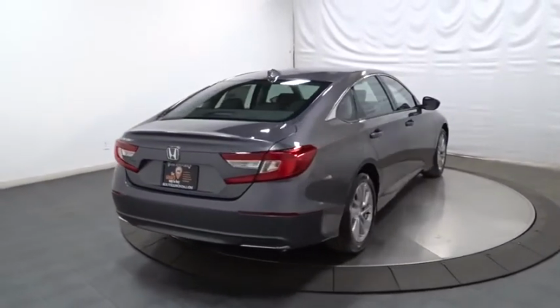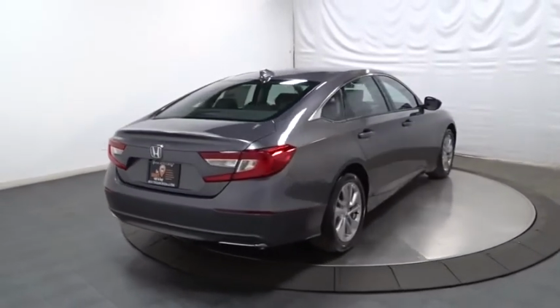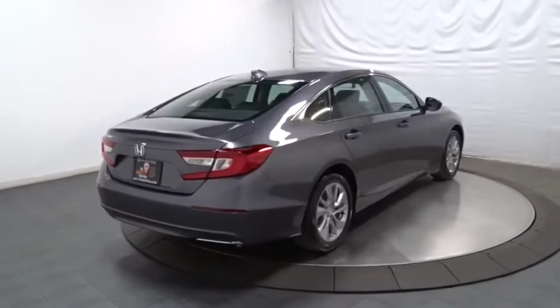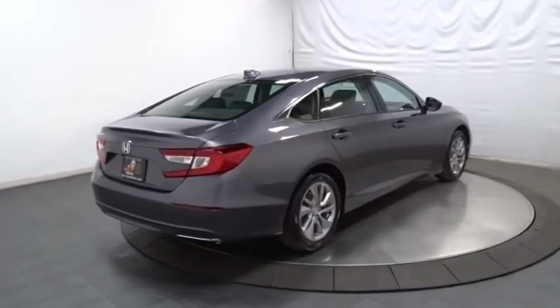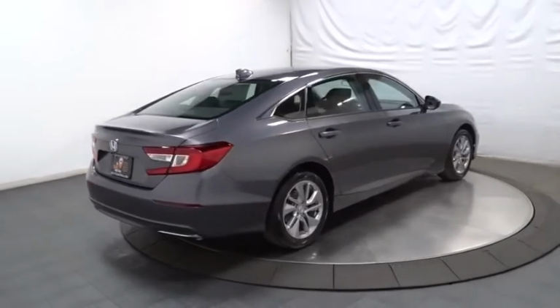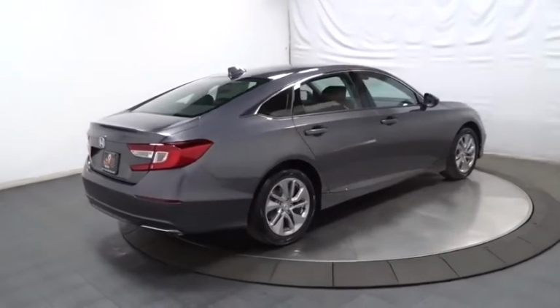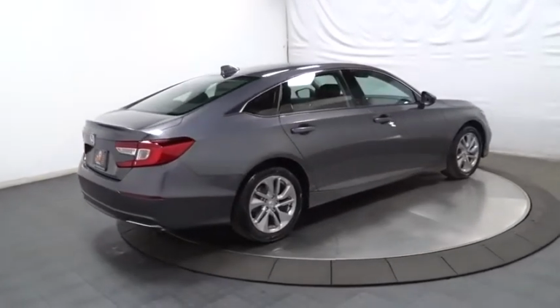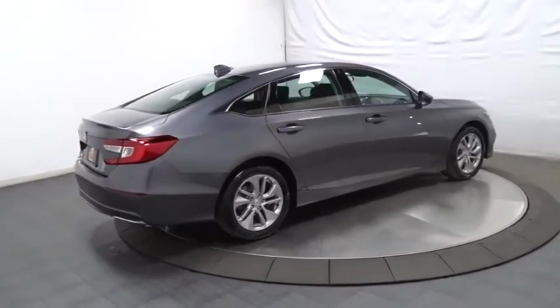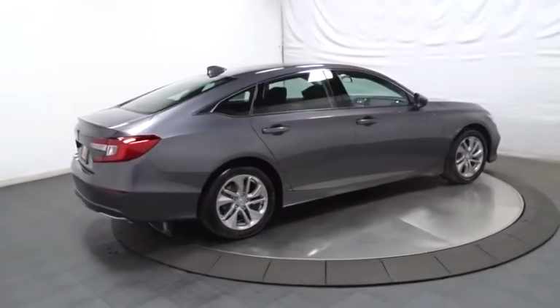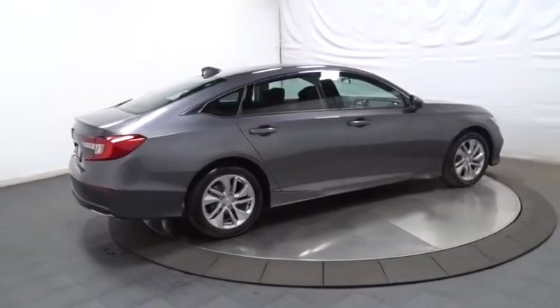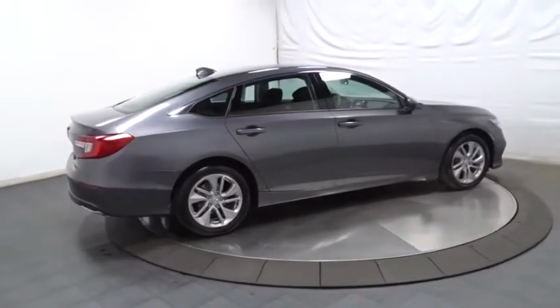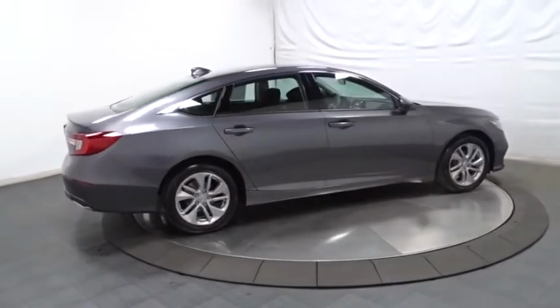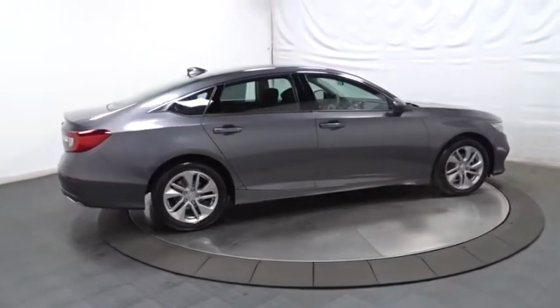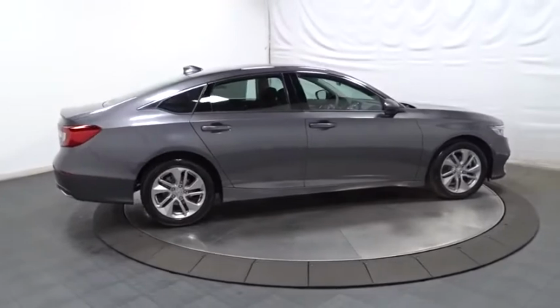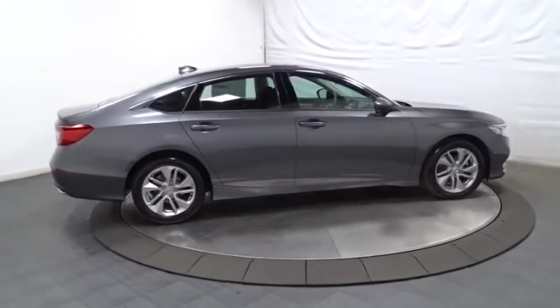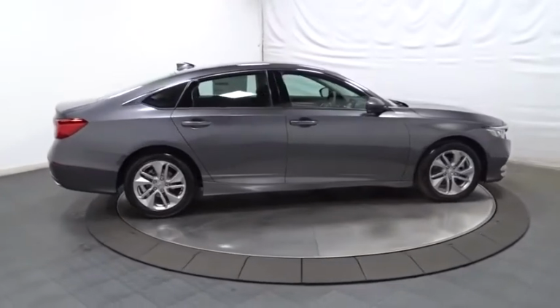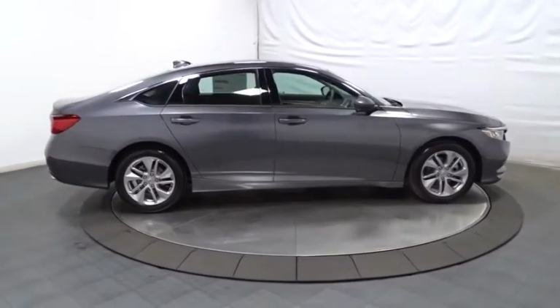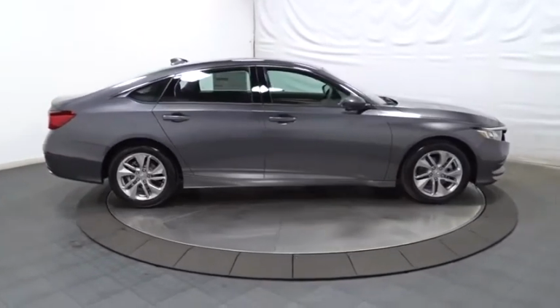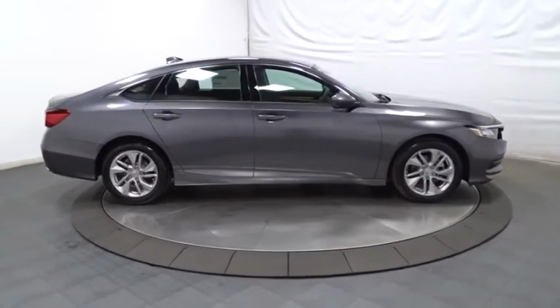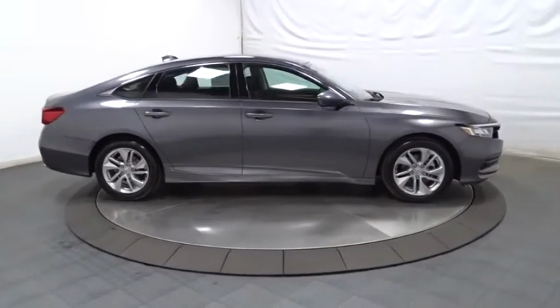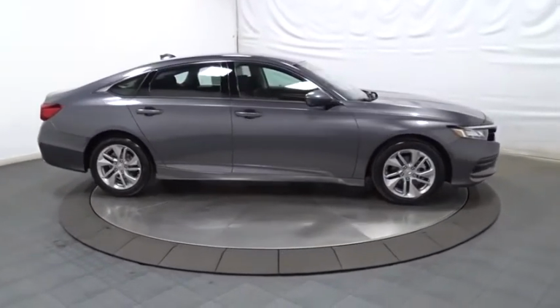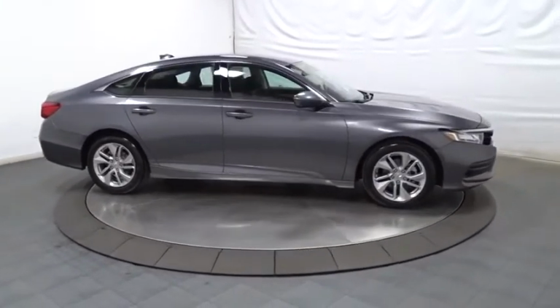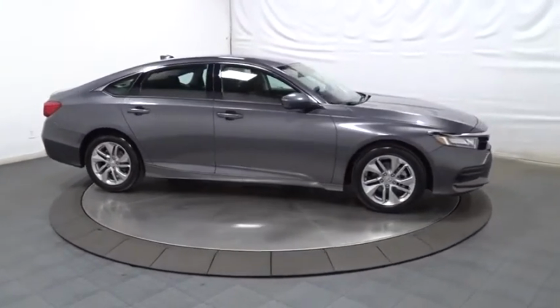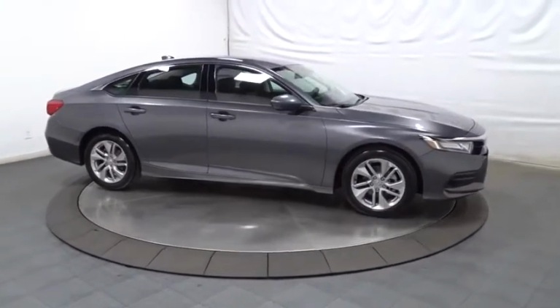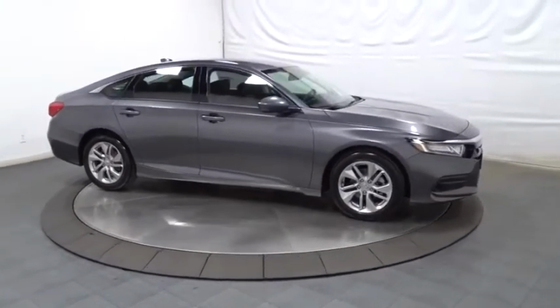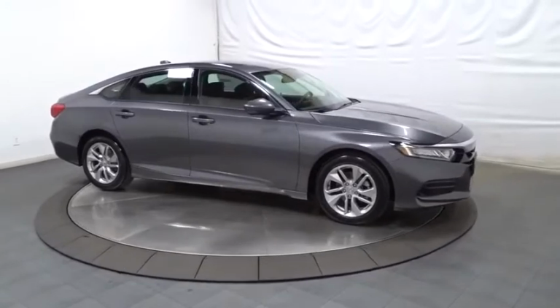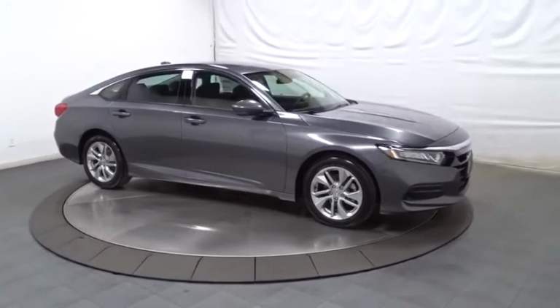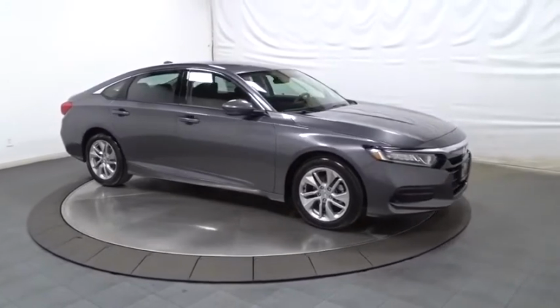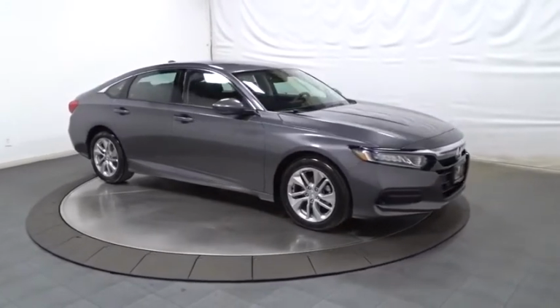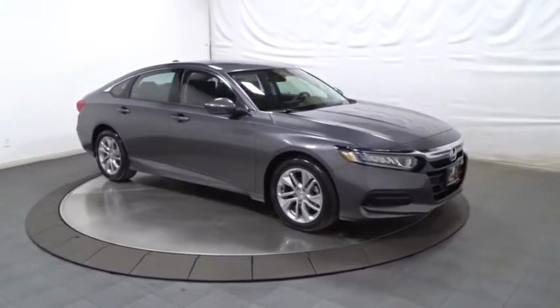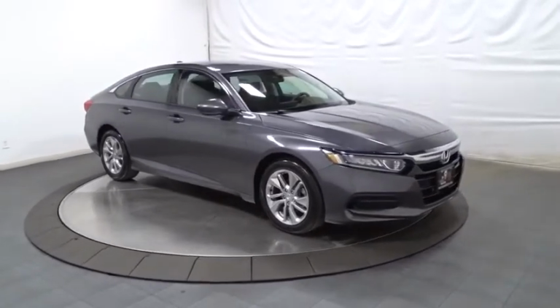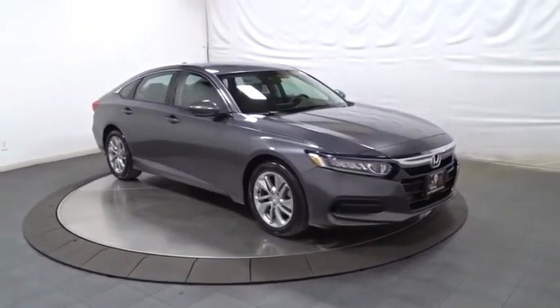Outside temperature gauge, cloth seat trim, body color door handles, engine immobilizer, low tire pressure warning, power rear window sunshade, four piece floor mat set. Wouldn't you look great in this vehicle? Stop in today and see for yourself.